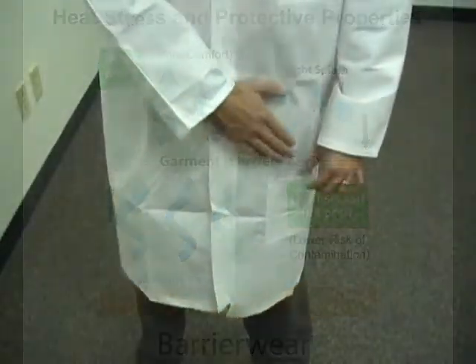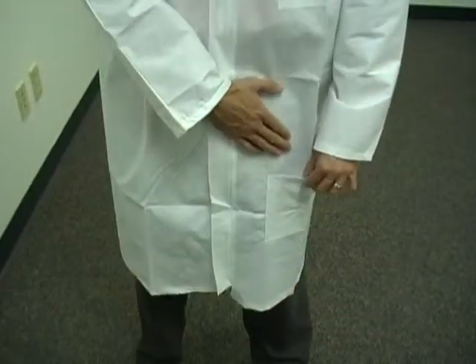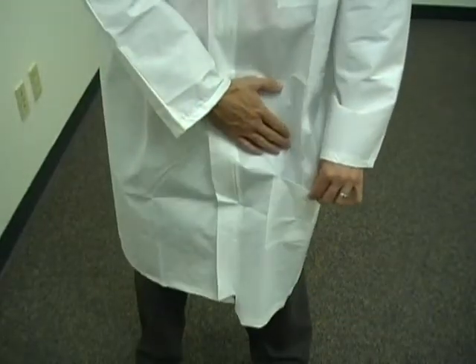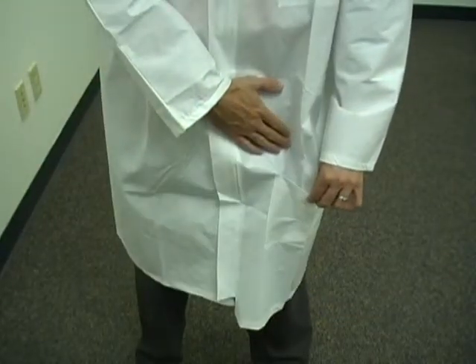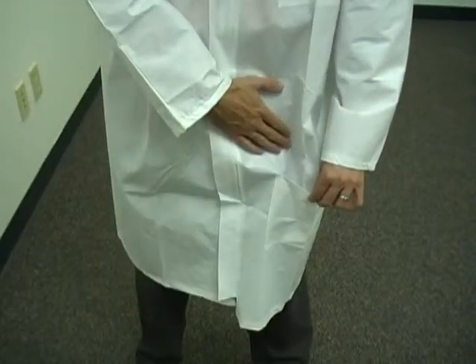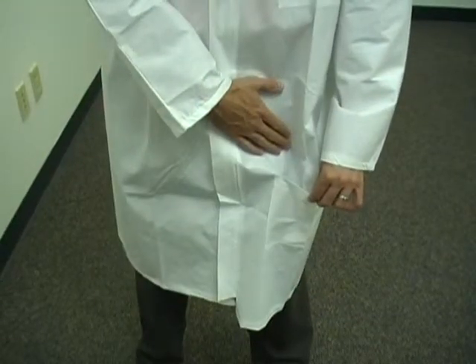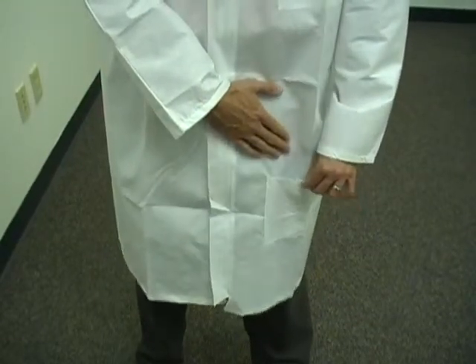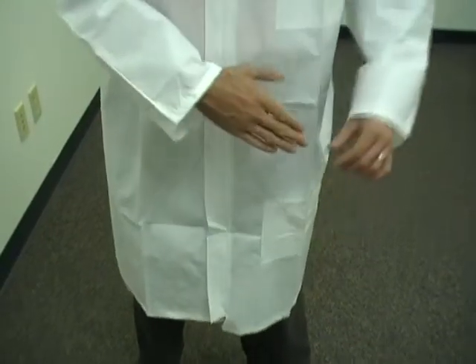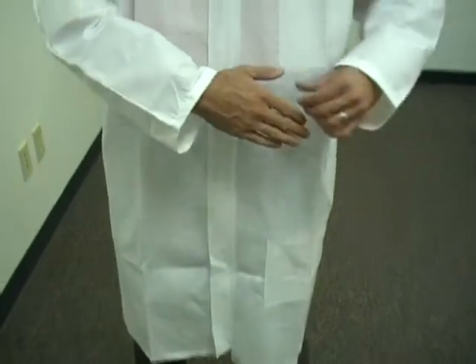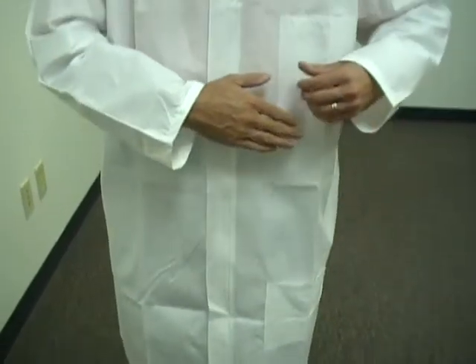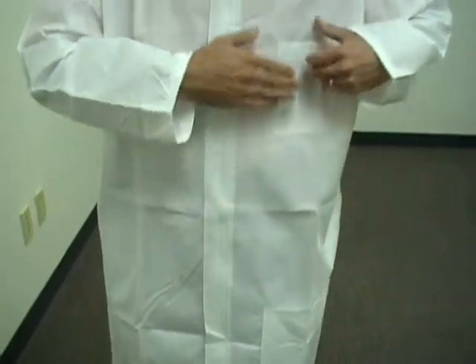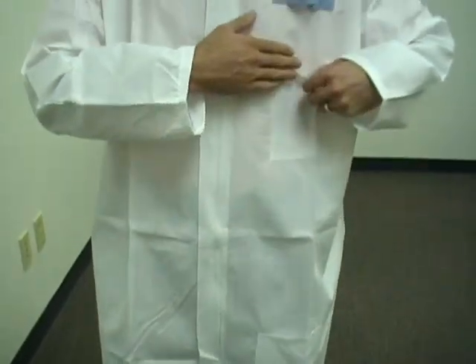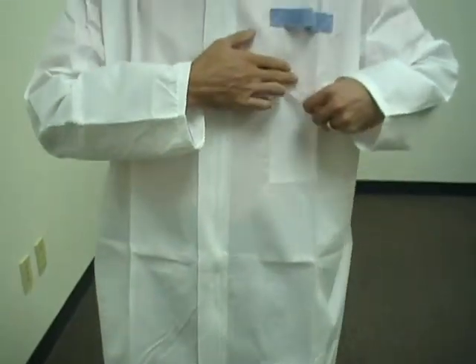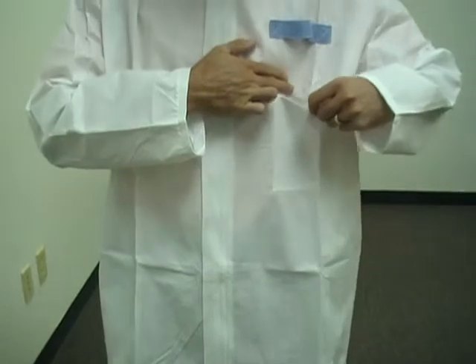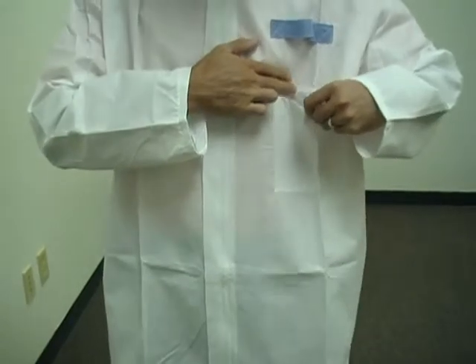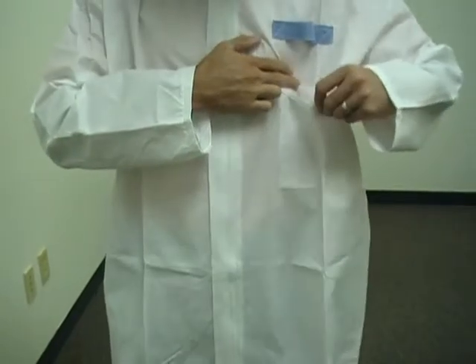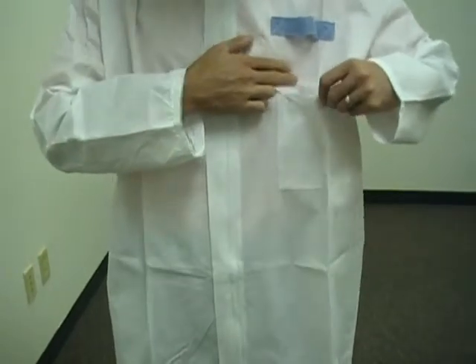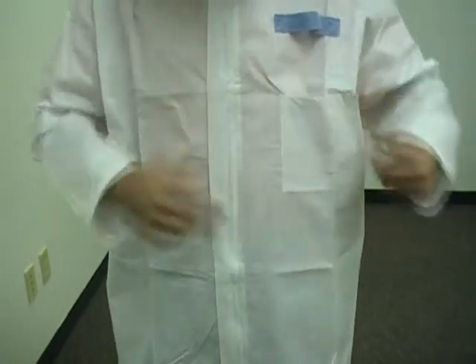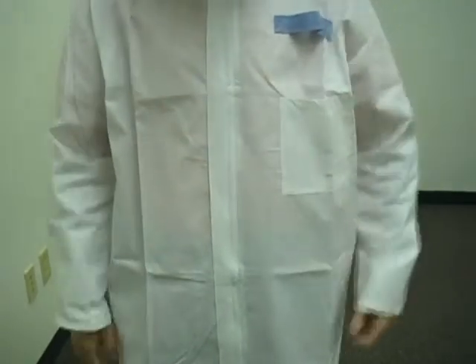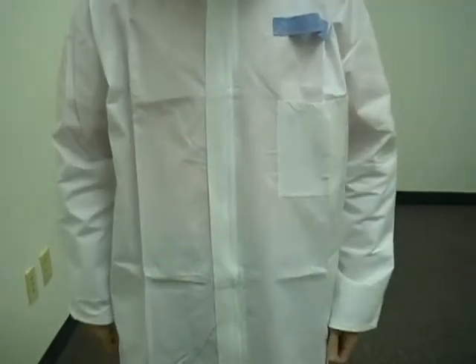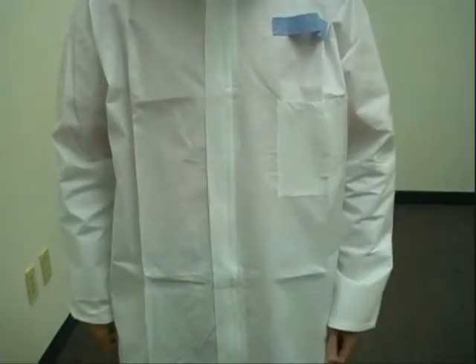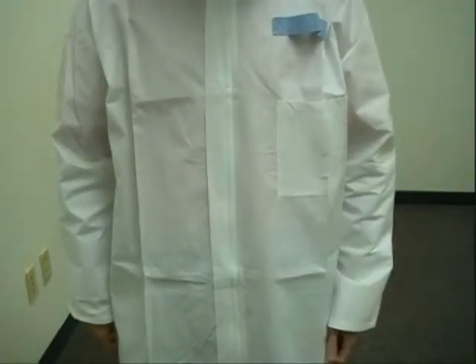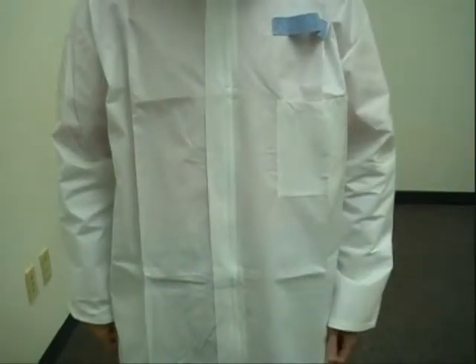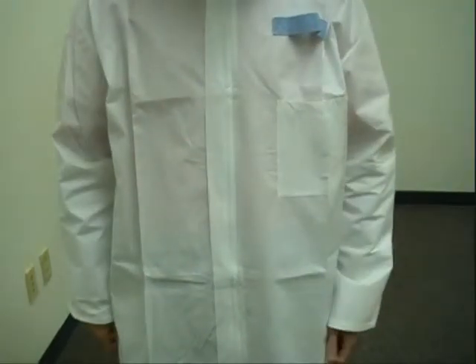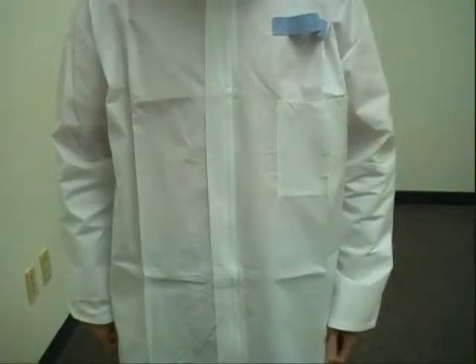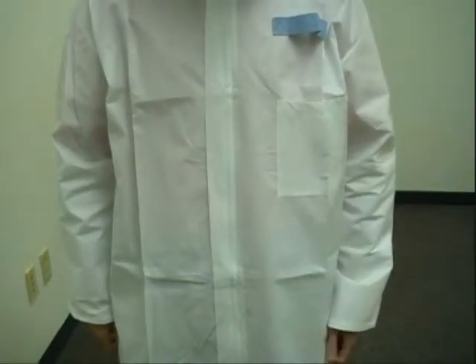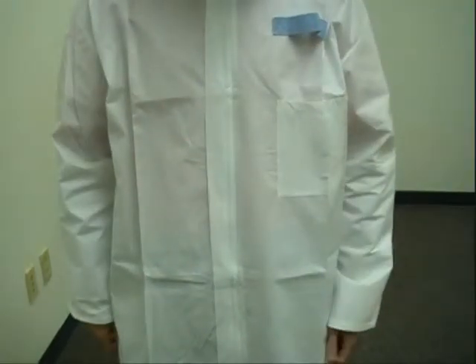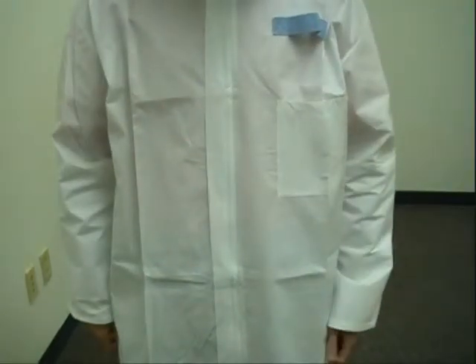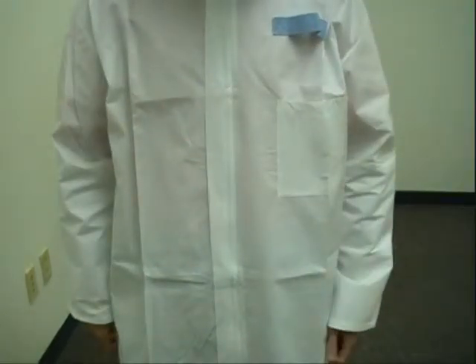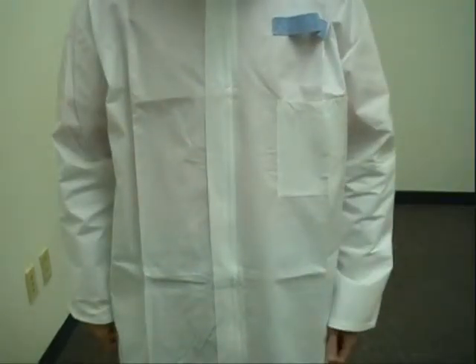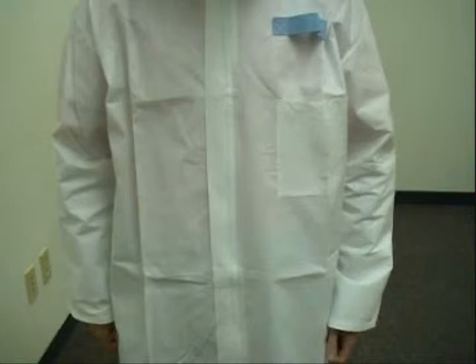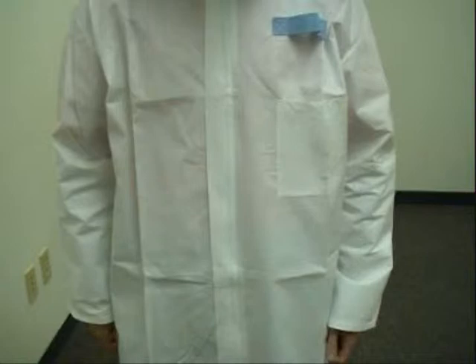The BarrierWear lab coat features two pockets on the left side of the coat for convenient storage. Wearers we talked to told us they'd like a place to put pens, dosimeters, and other objects for easy access.